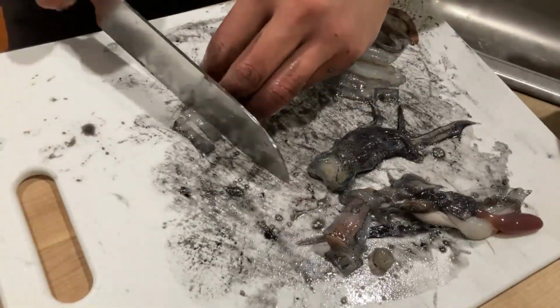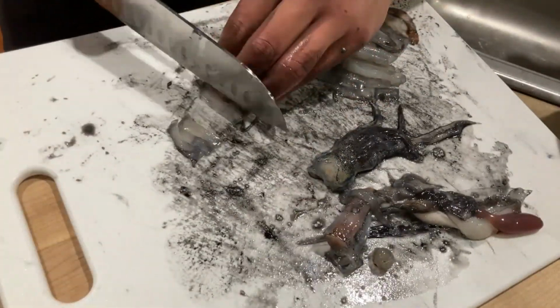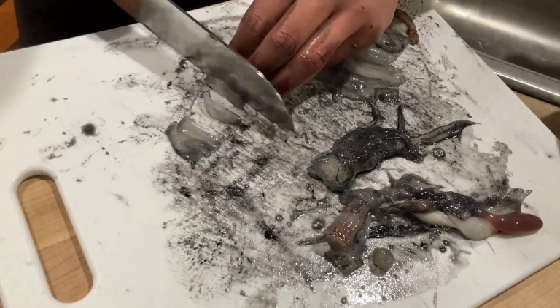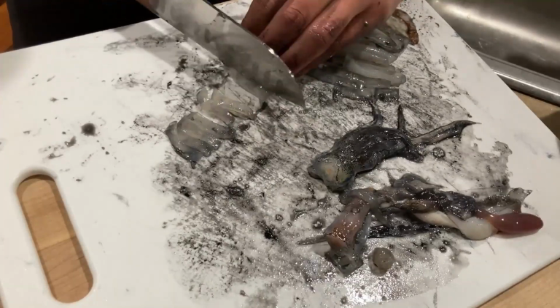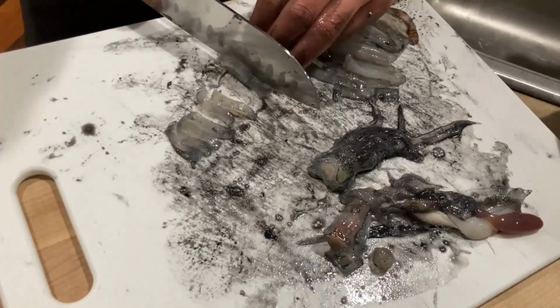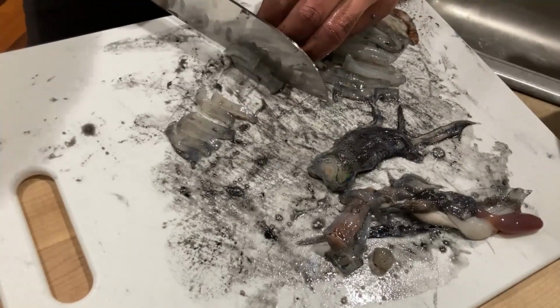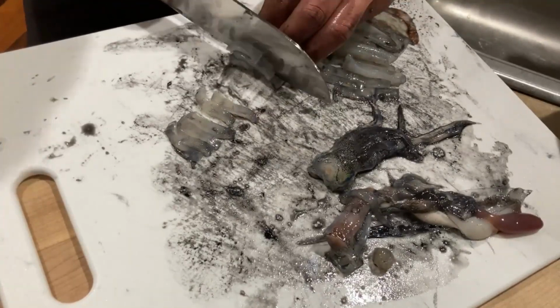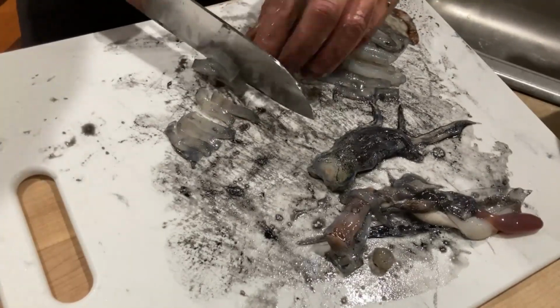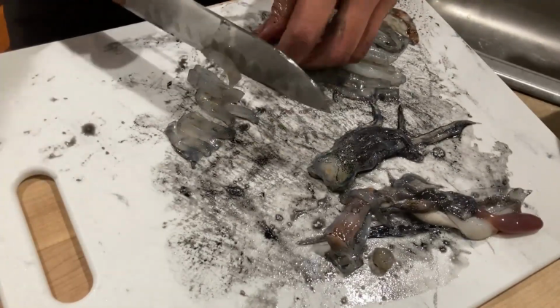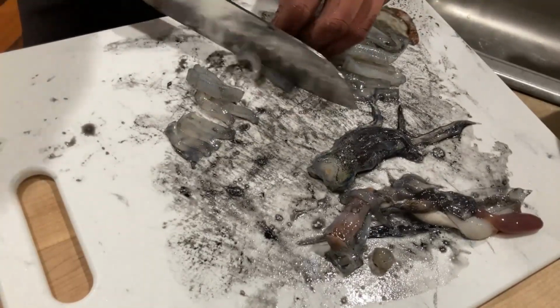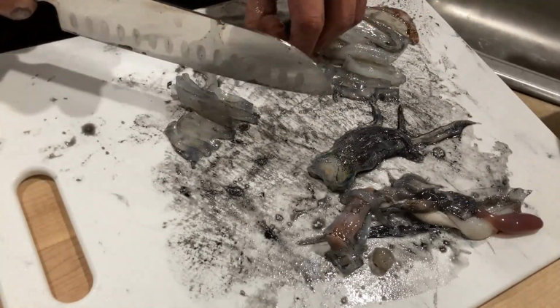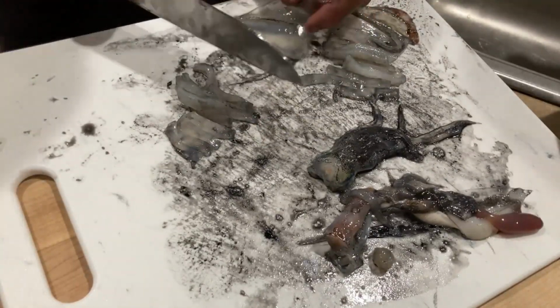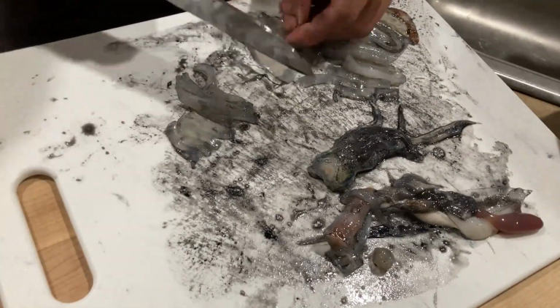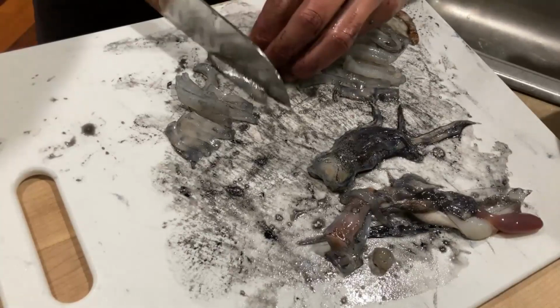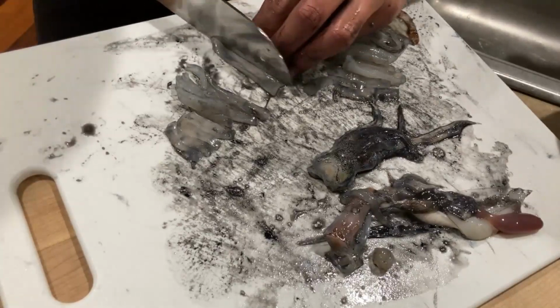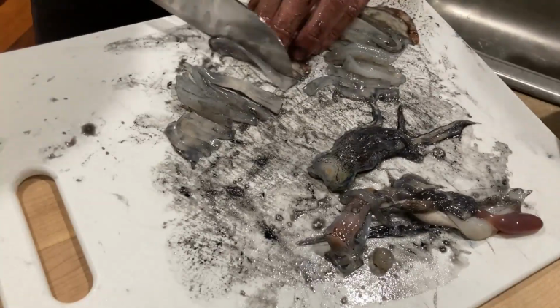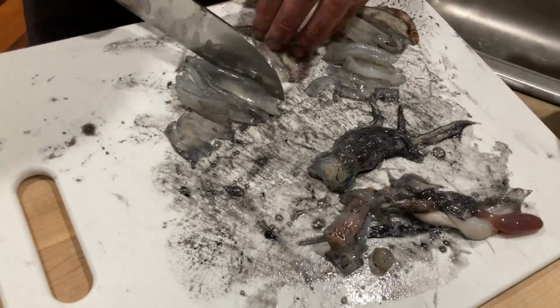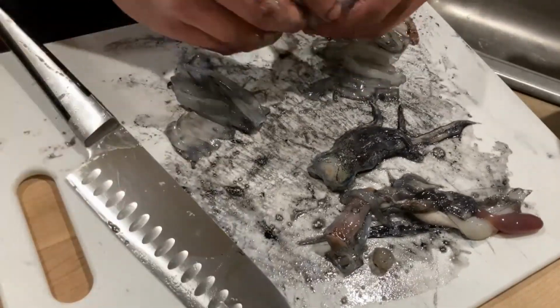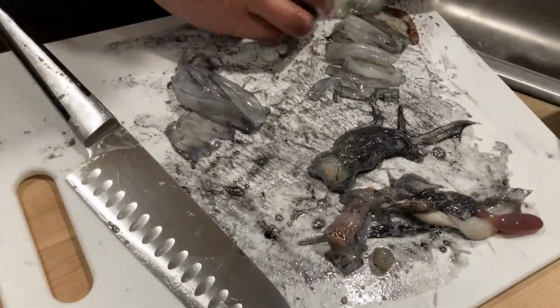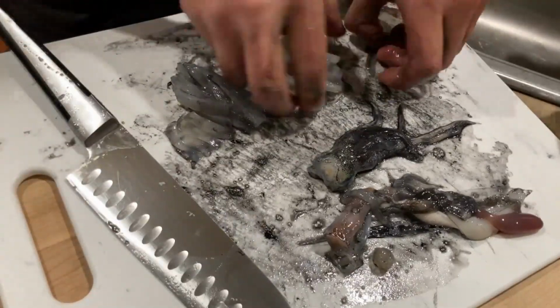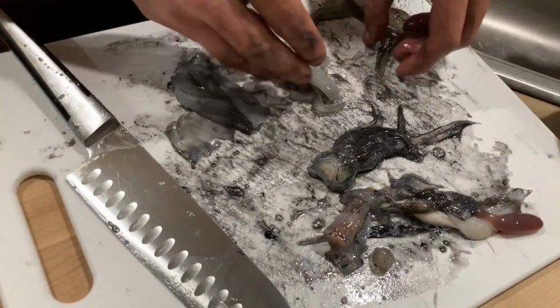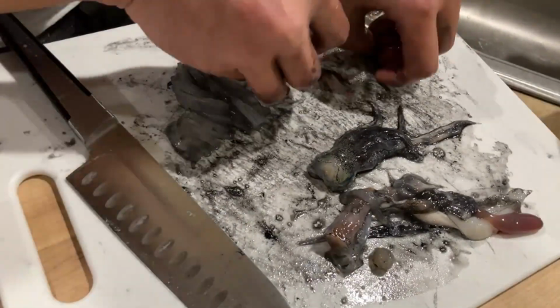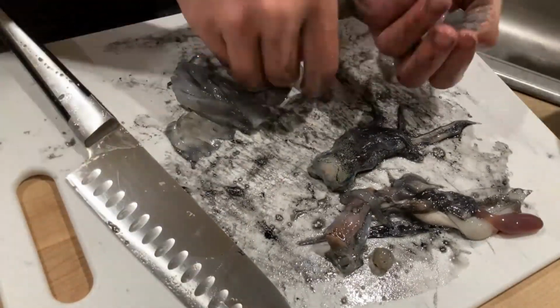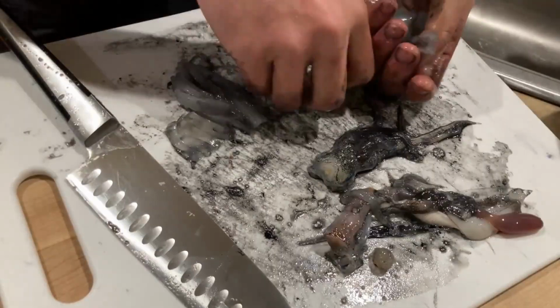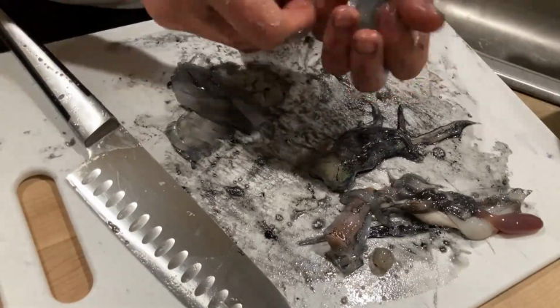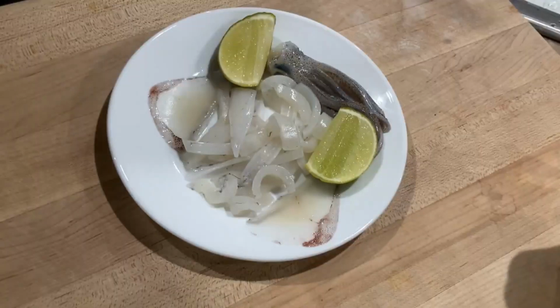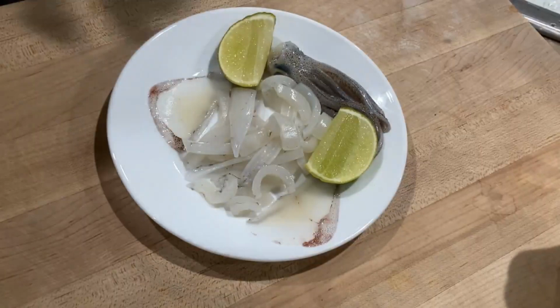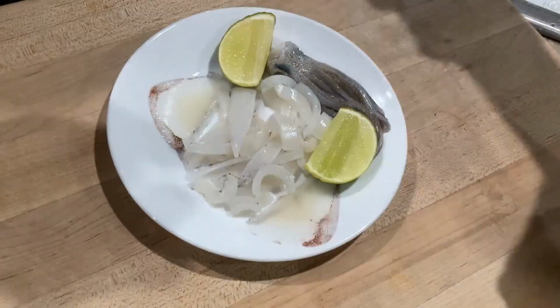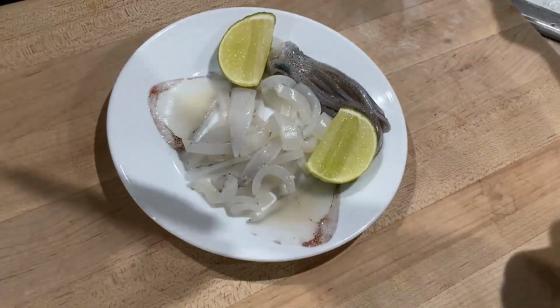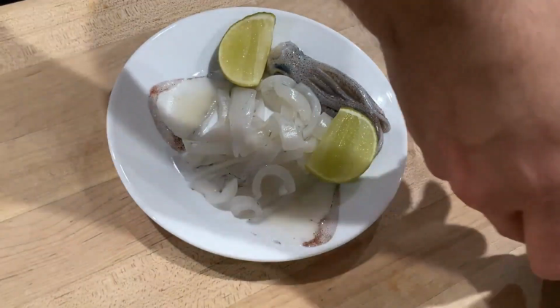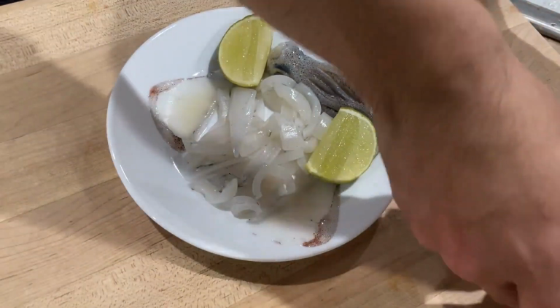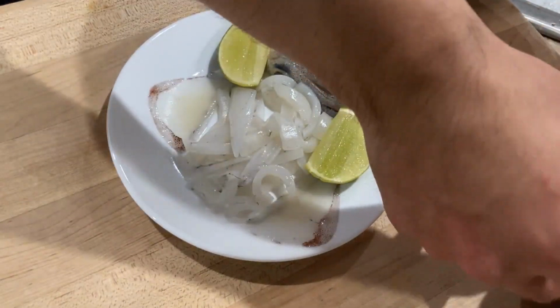You can also cut up the head into smaller pieces if you like, but I like to eat the whole thing whole so I'll keep it. Once you're done cutting it up into small pieces, give them a quick rinse and plate them.